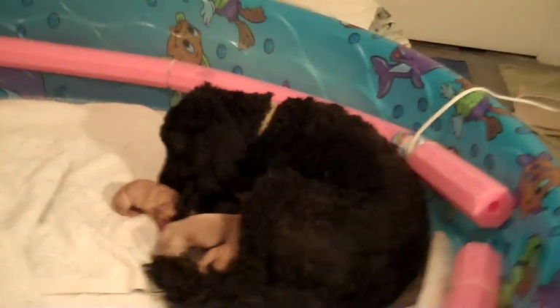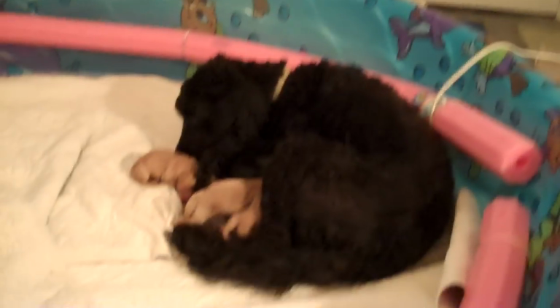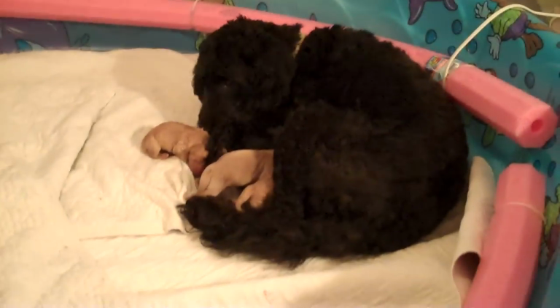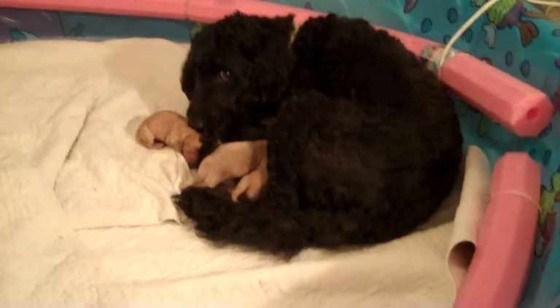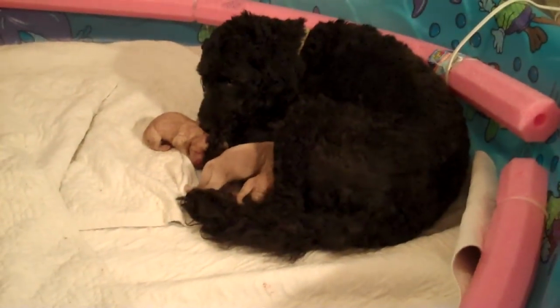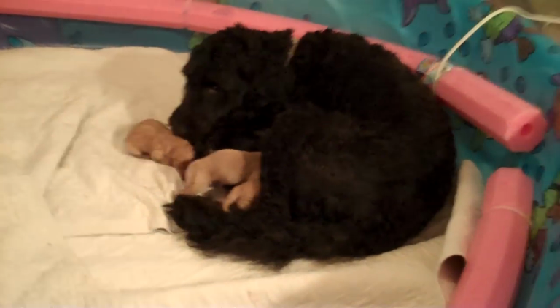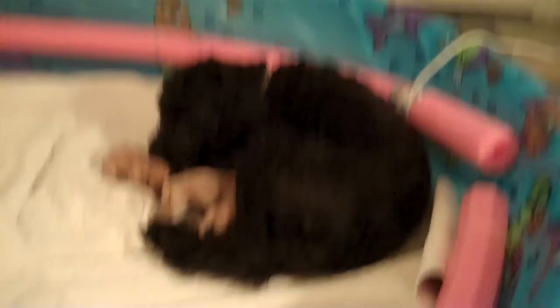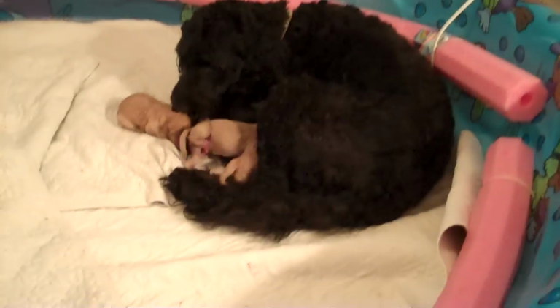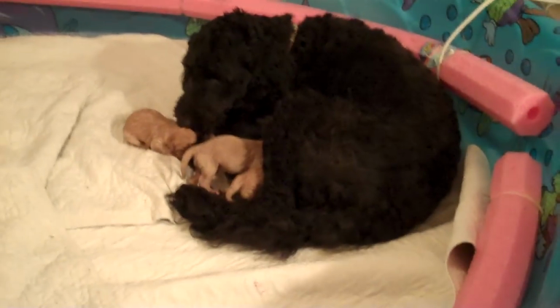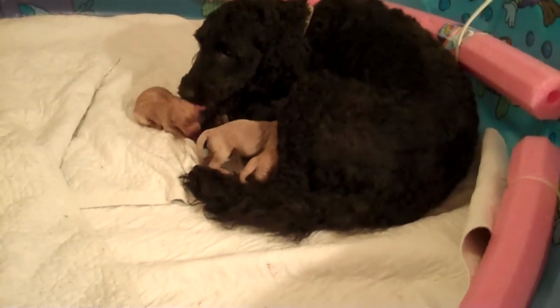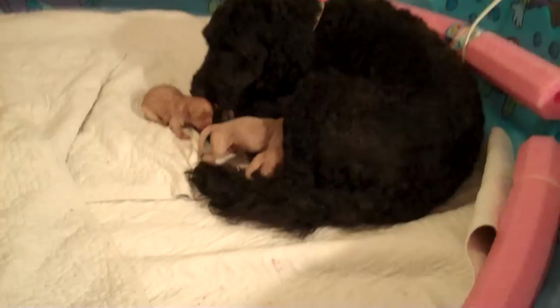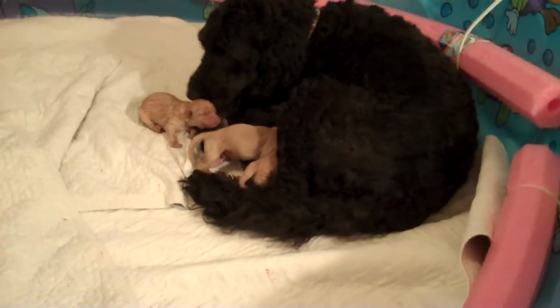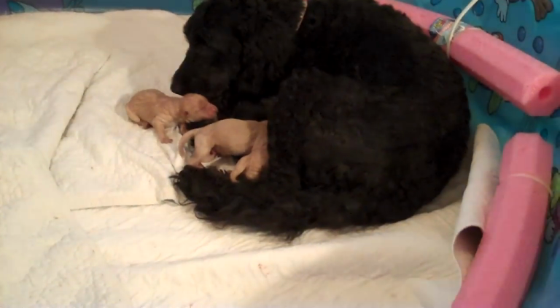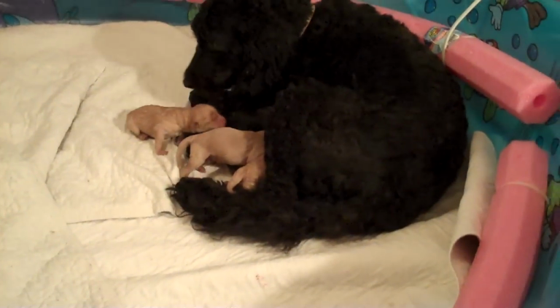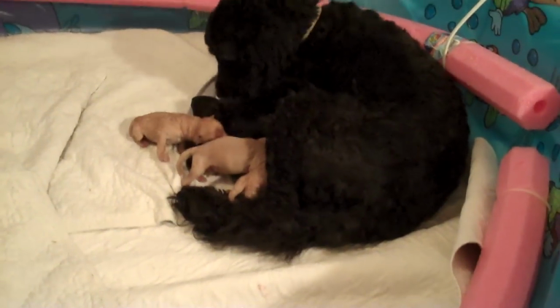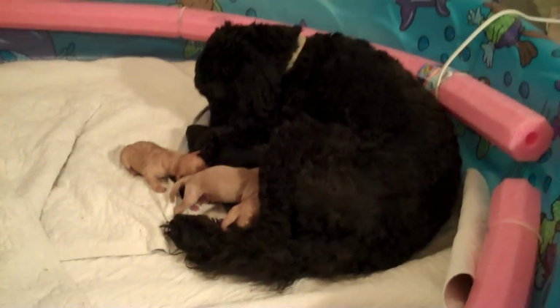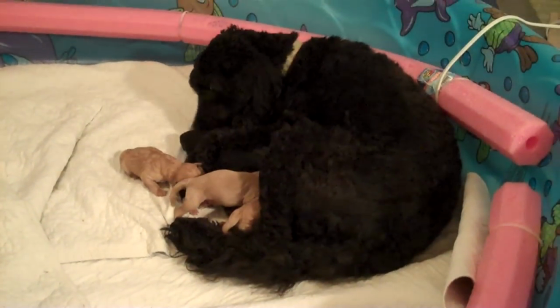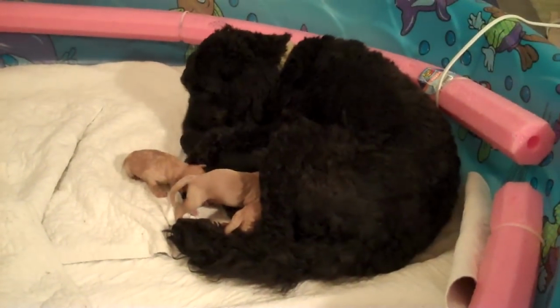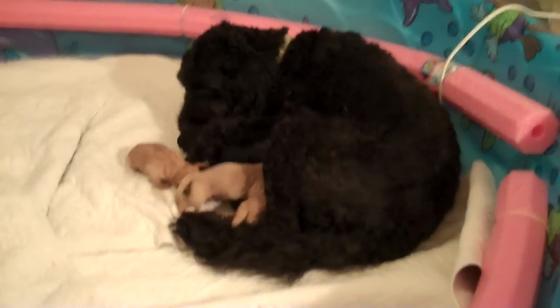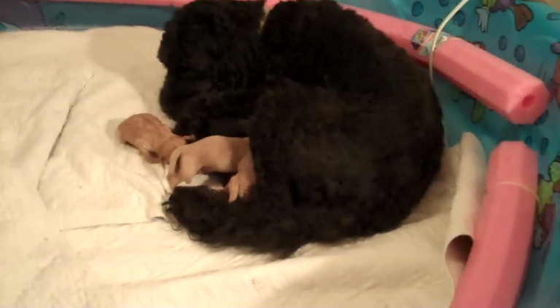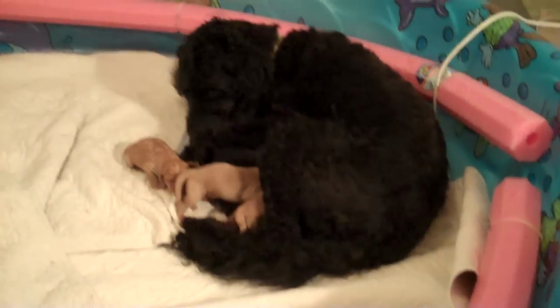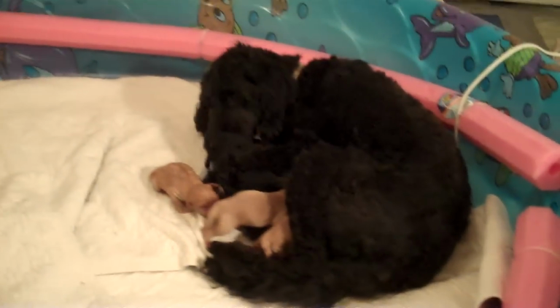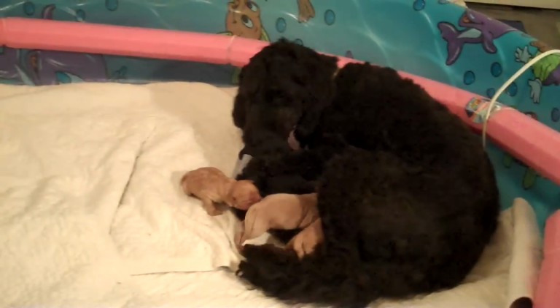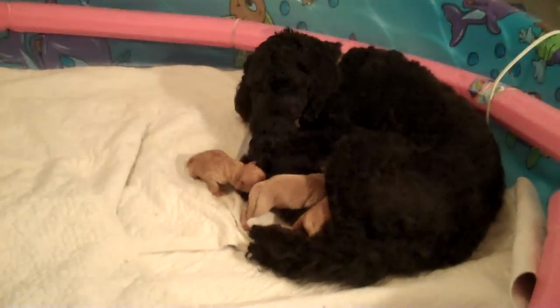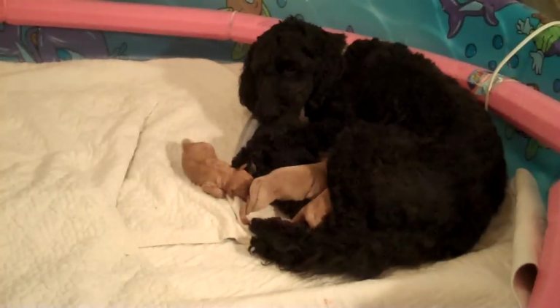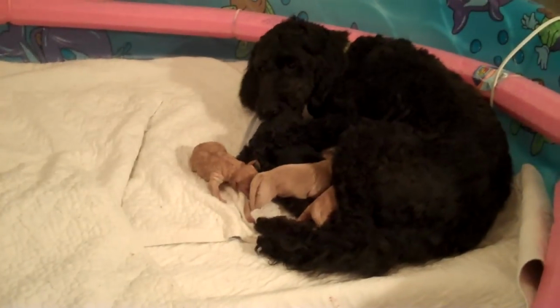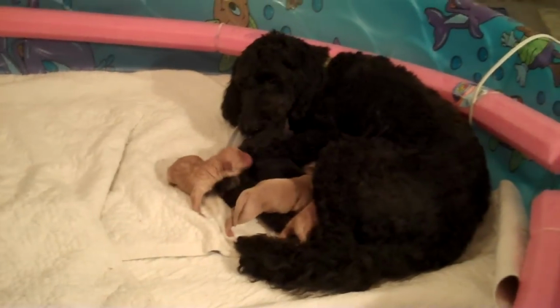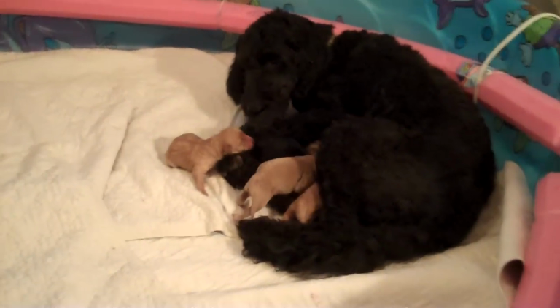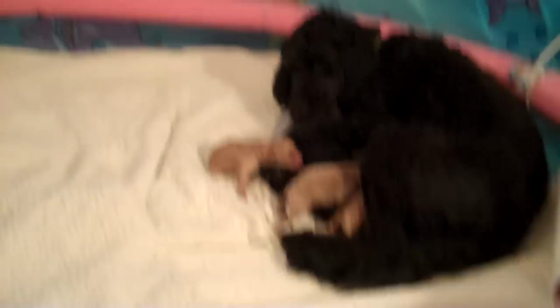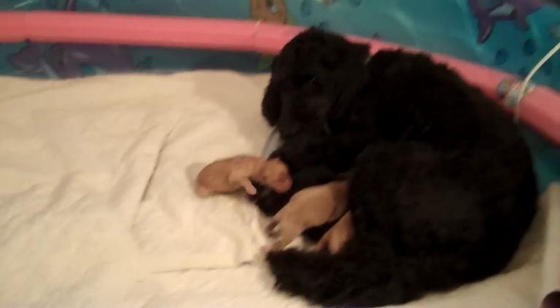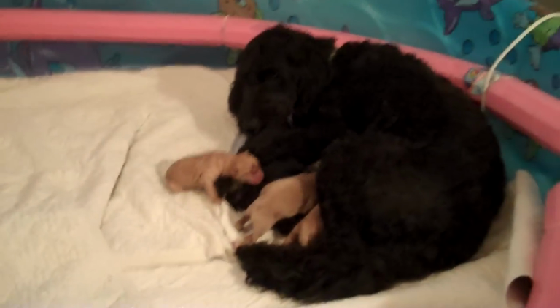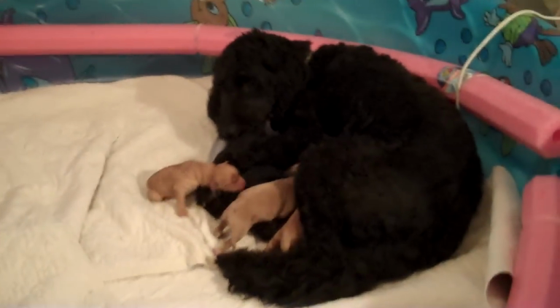Here's Lucy's complete litter, born today, April 7th. The last one was born around 2 this afternoon.